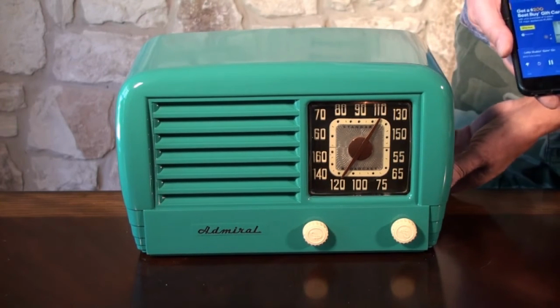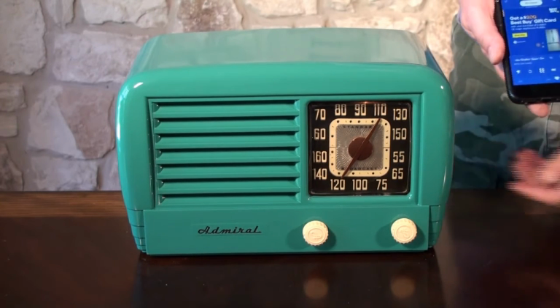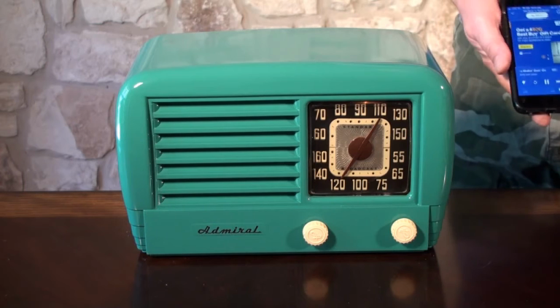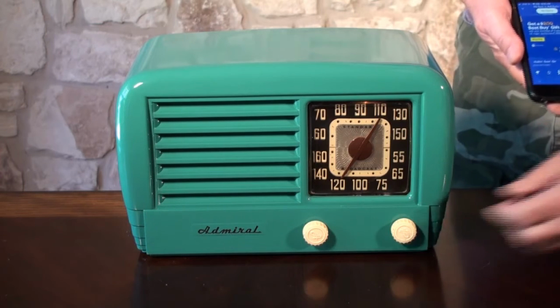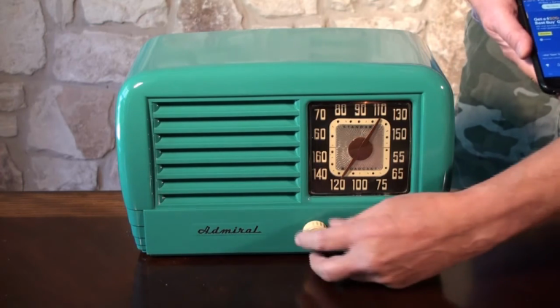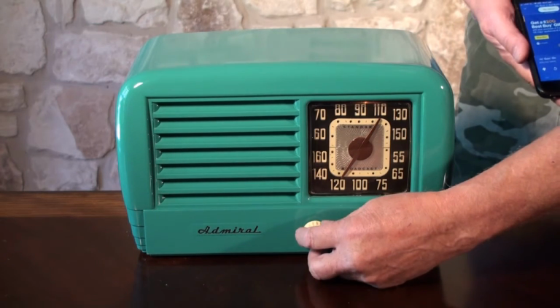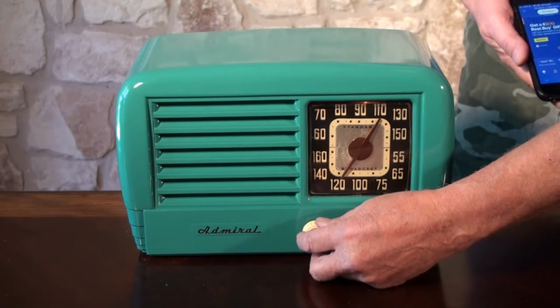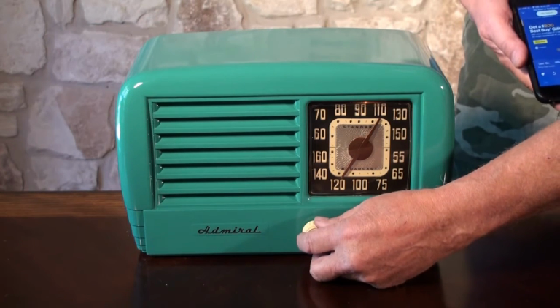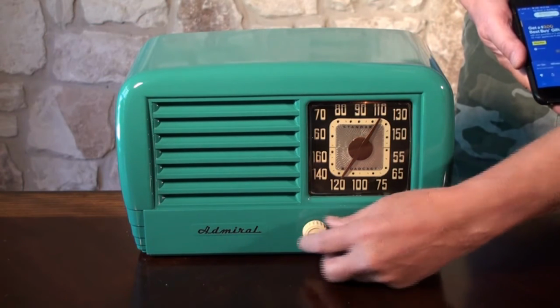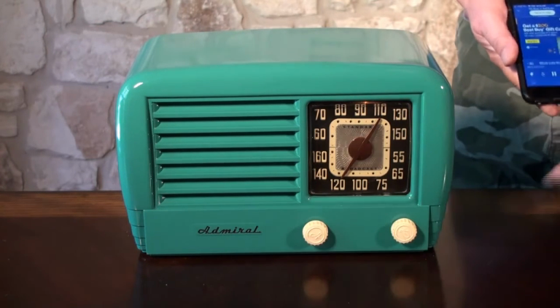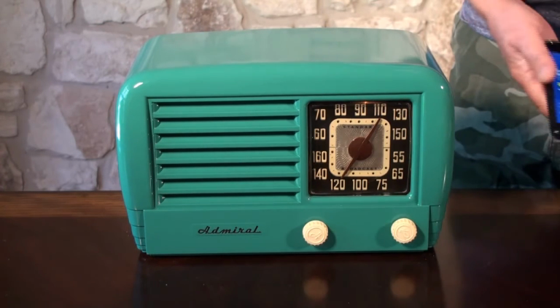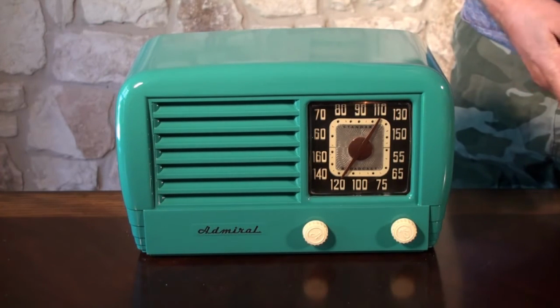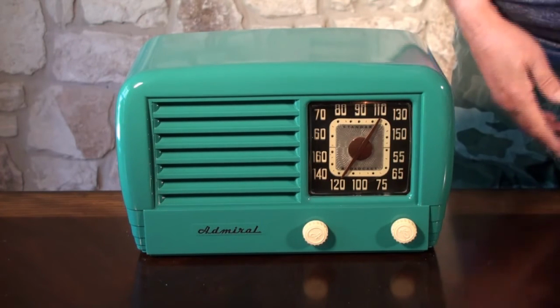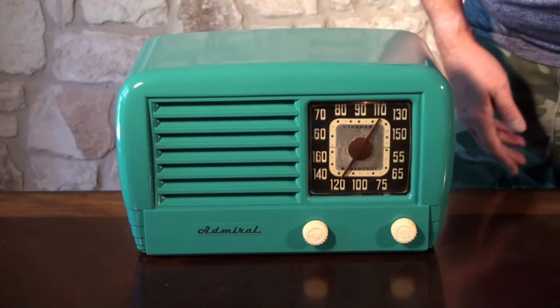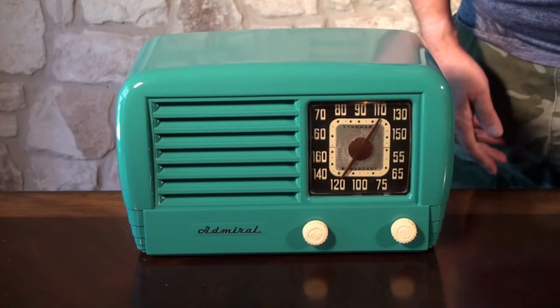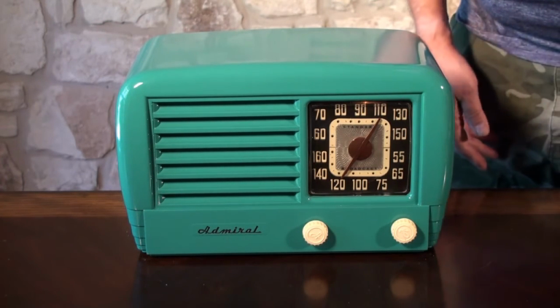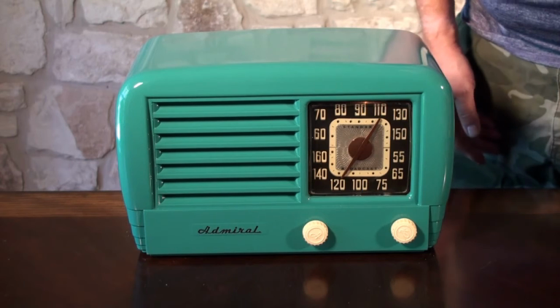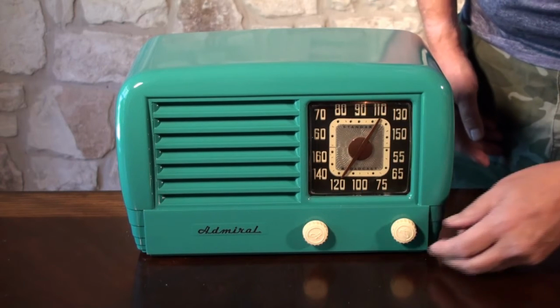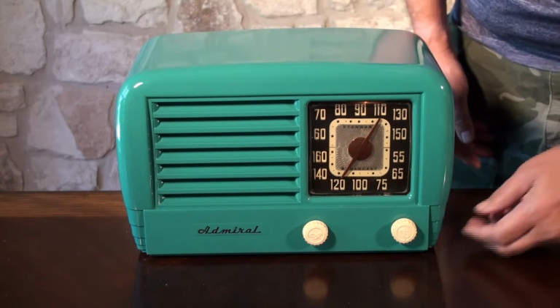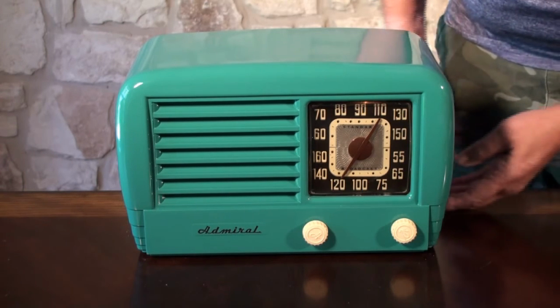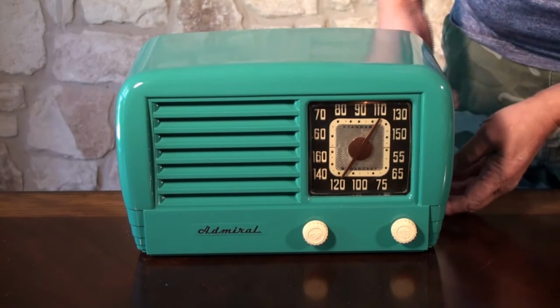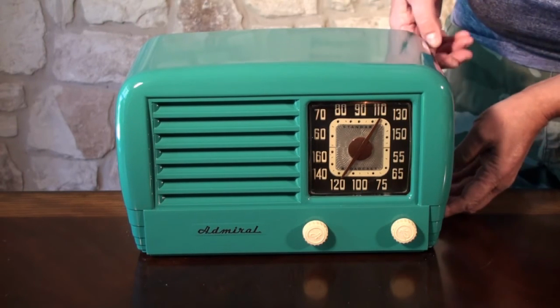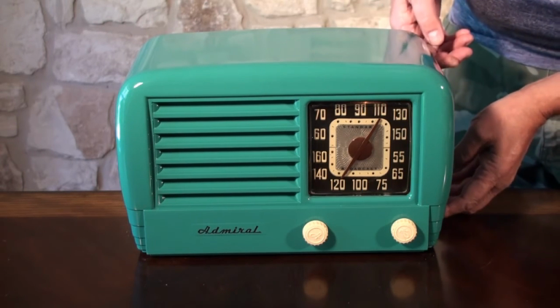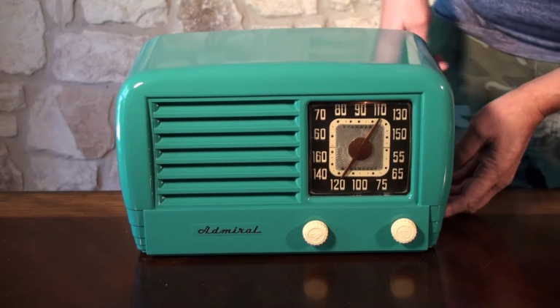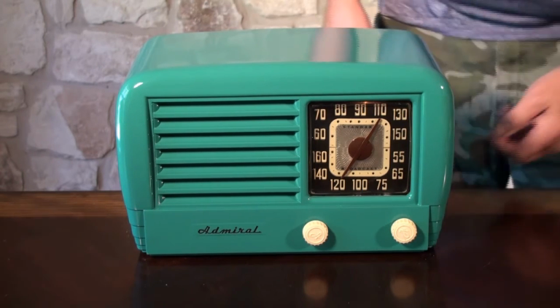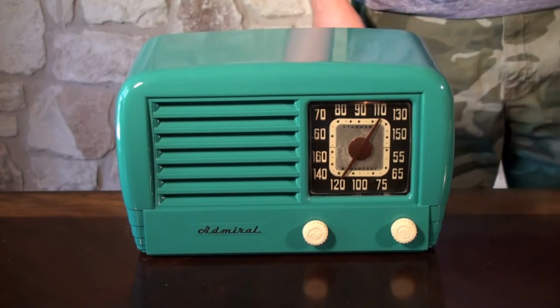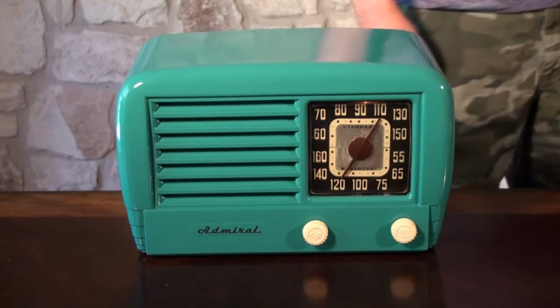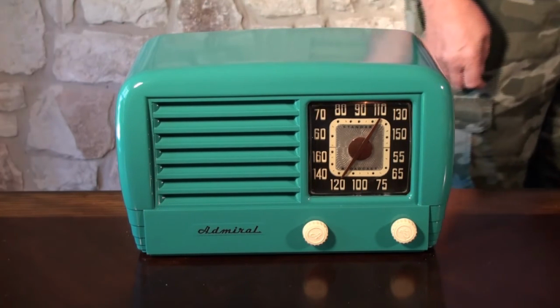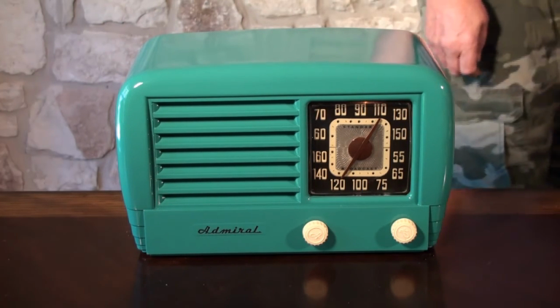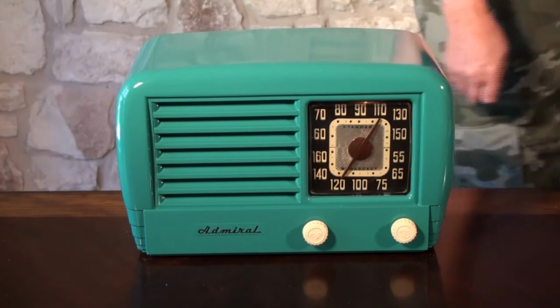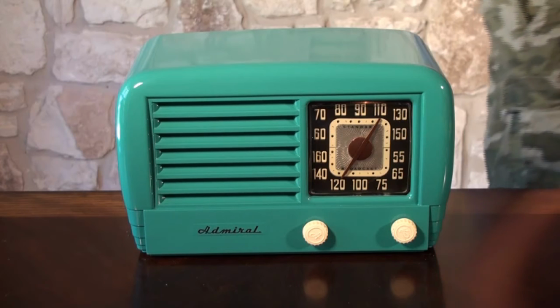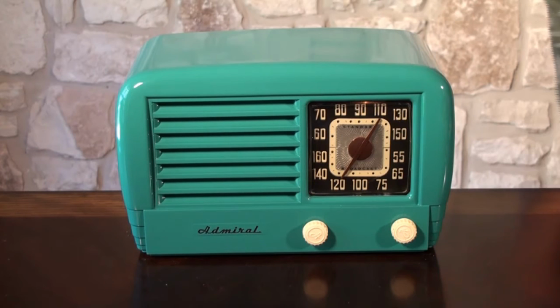So this radio works very well. Picks up stations very nicely. Looks great and that's about it.